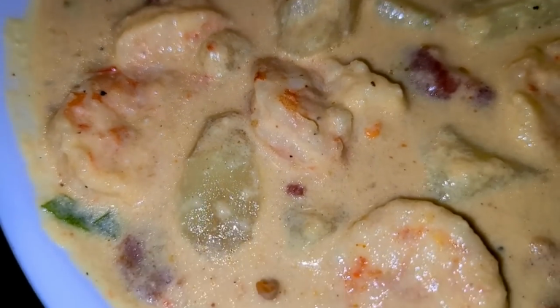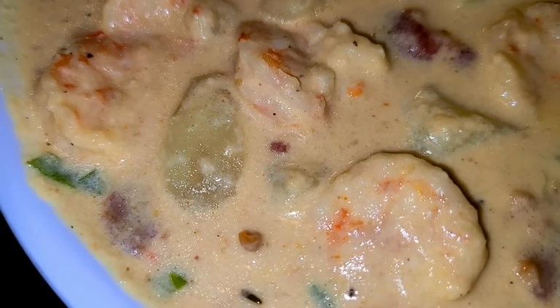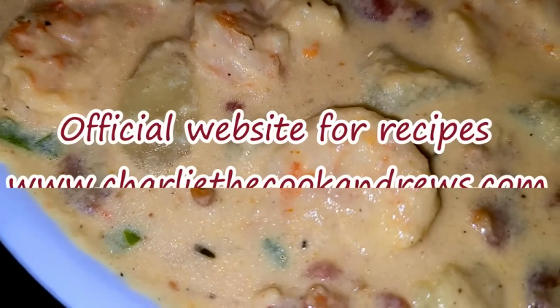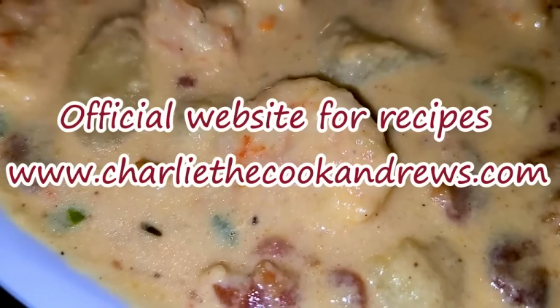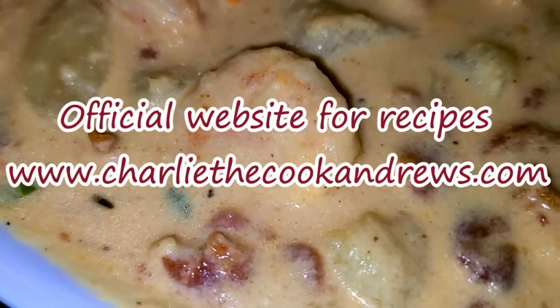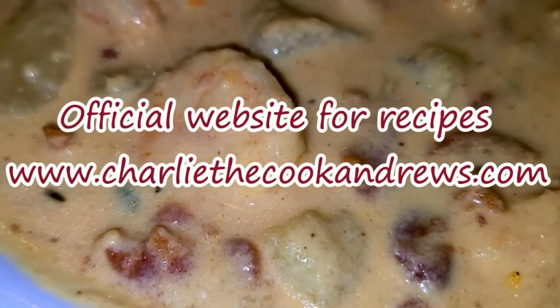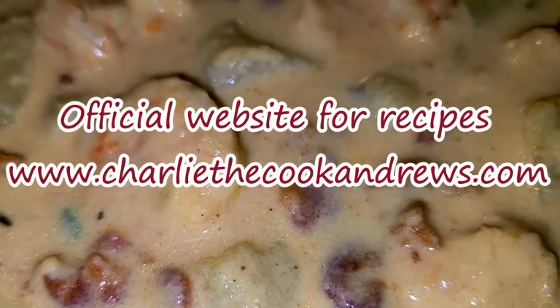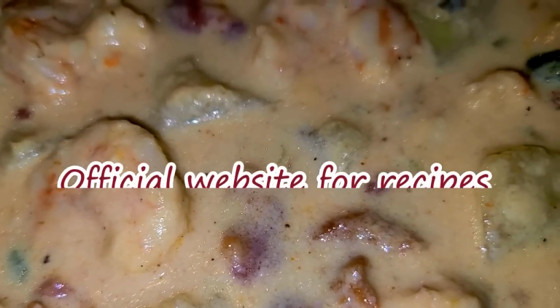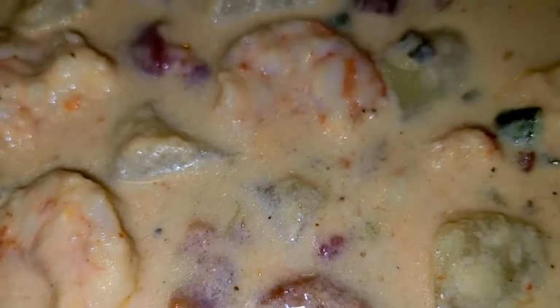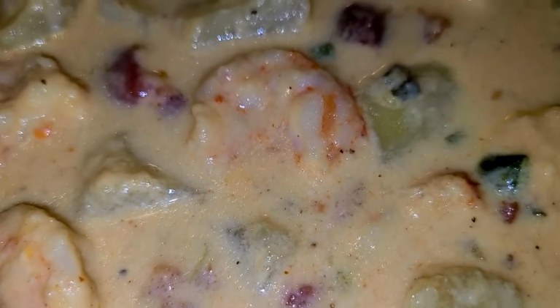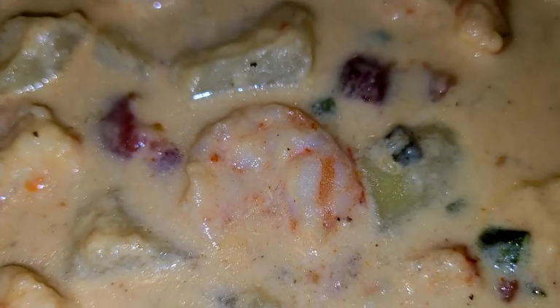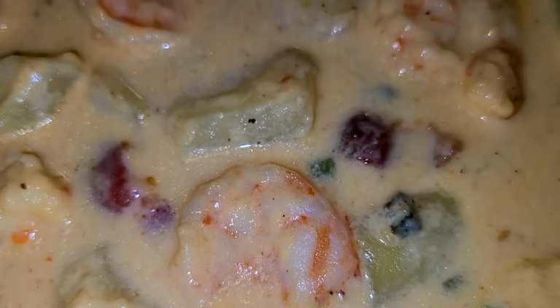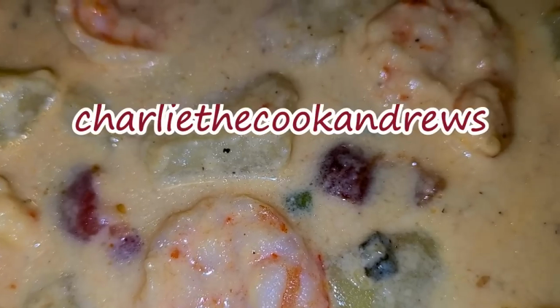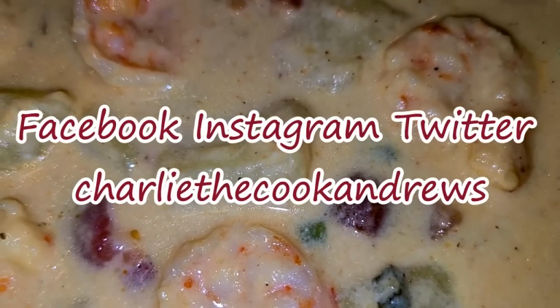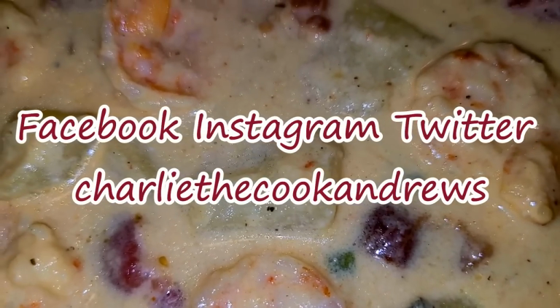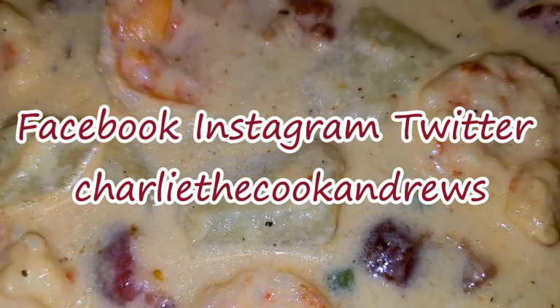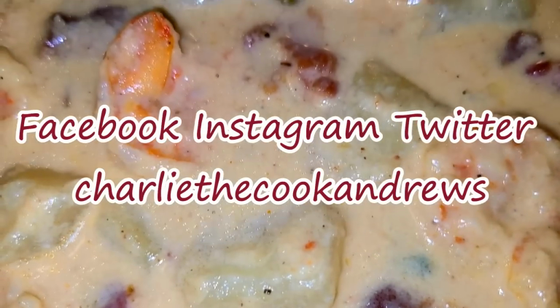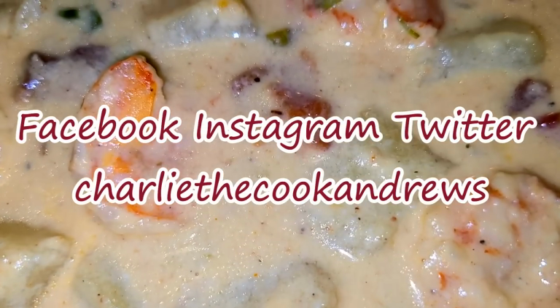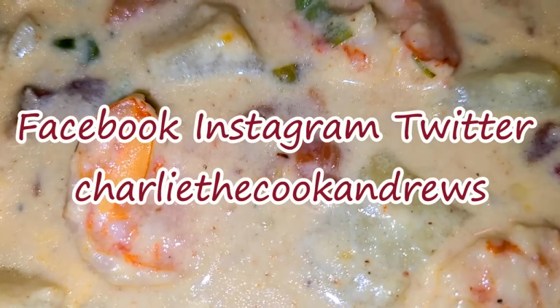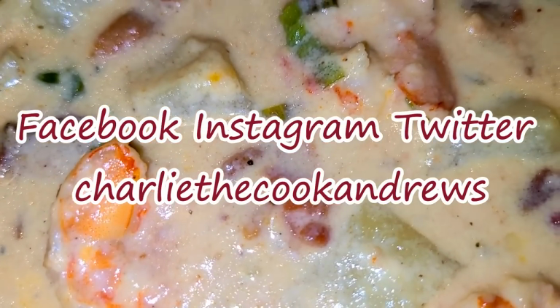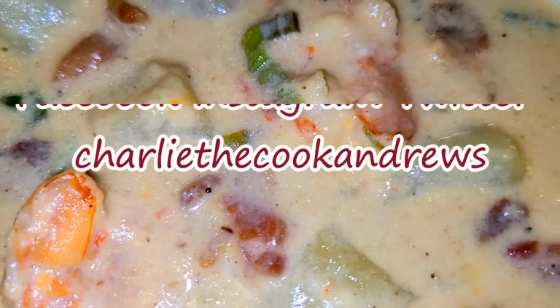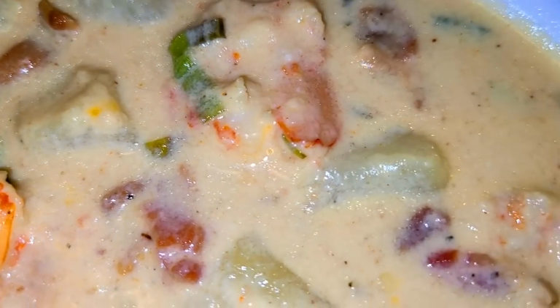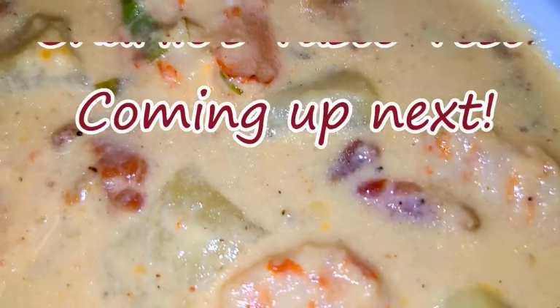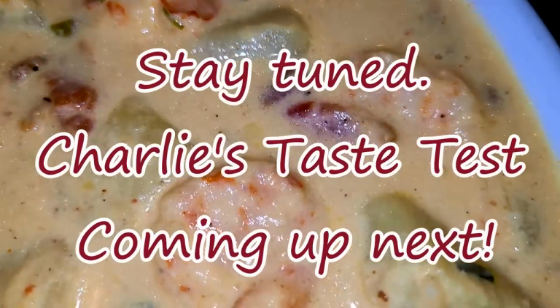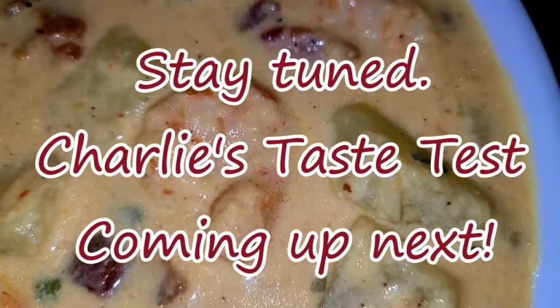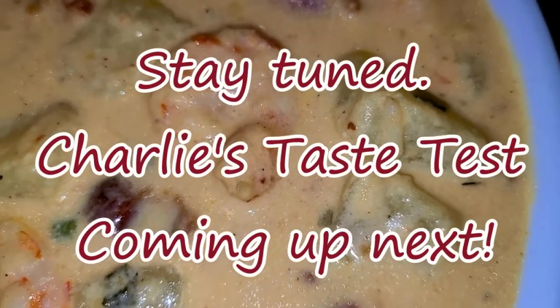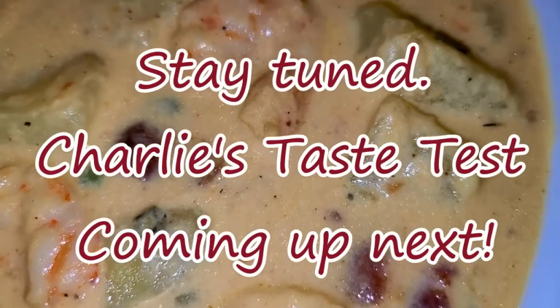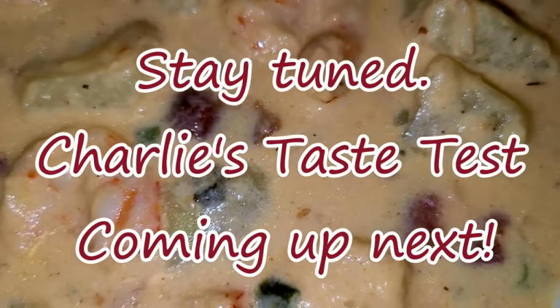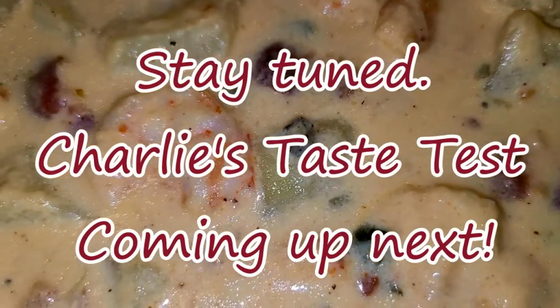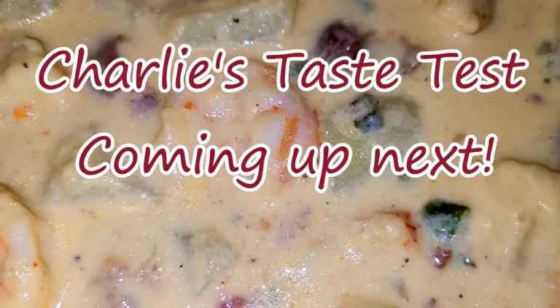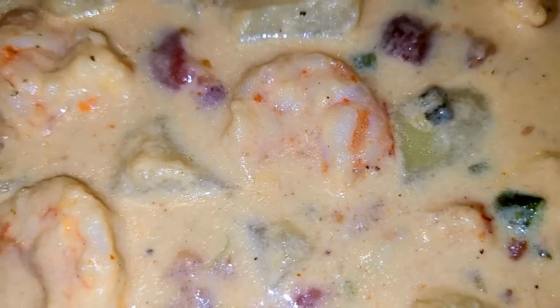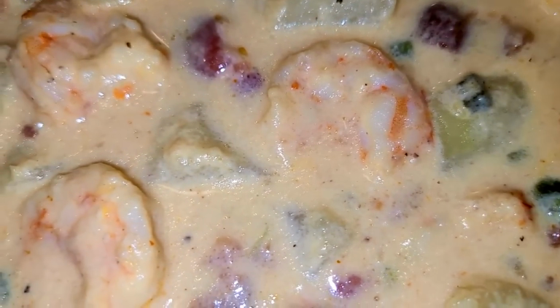You can also find me on Facebook, Instagram, and Twitter under the name Charlie the Cook Andrews. Stay tuned — Charlie's Taste Test is coming up next.